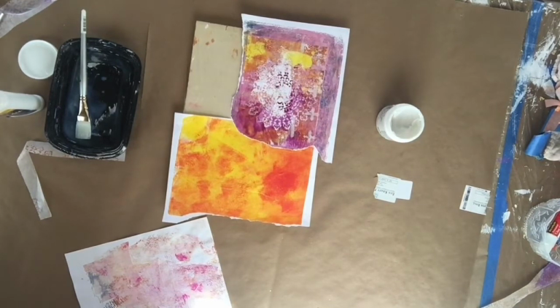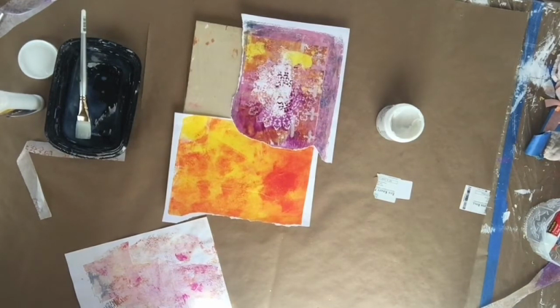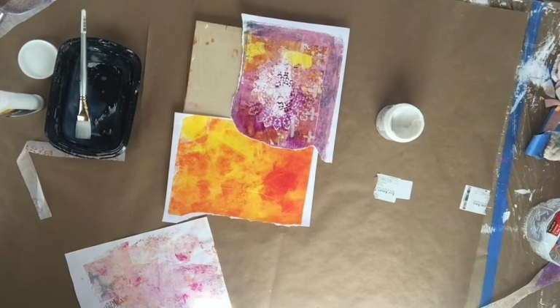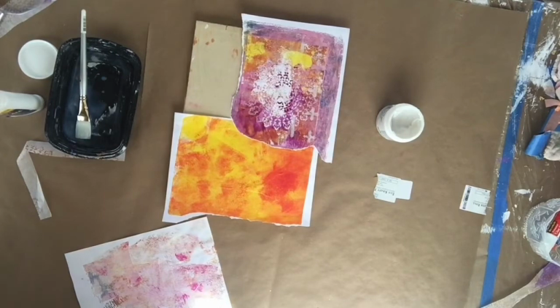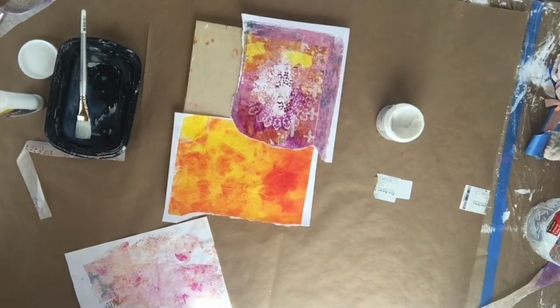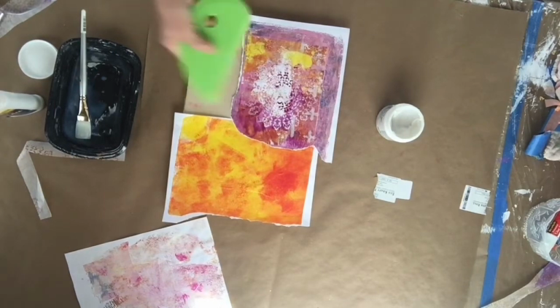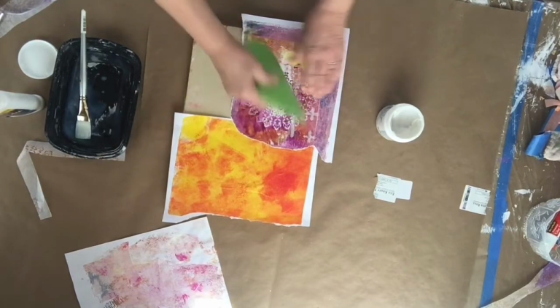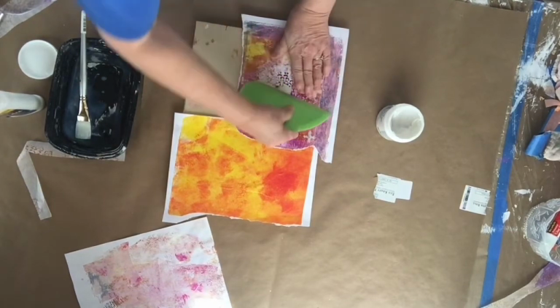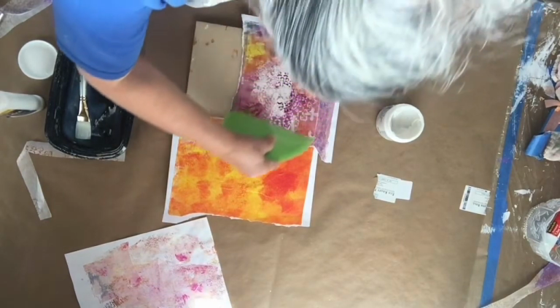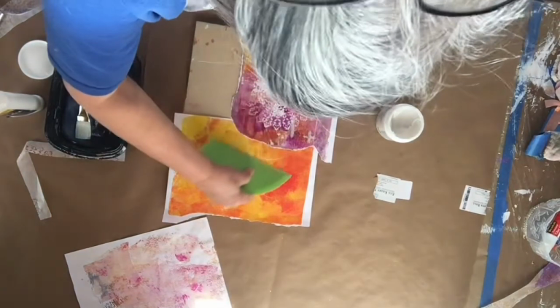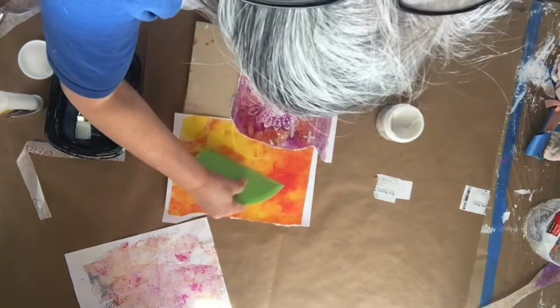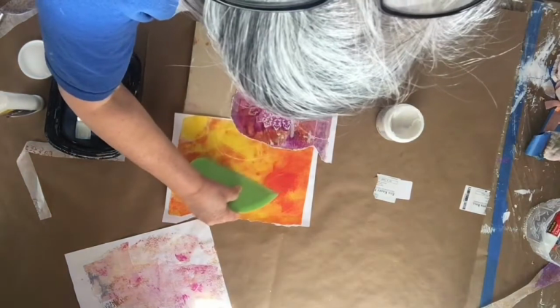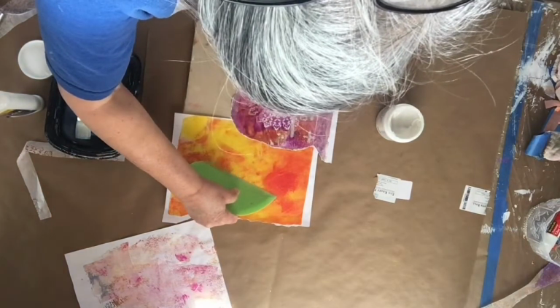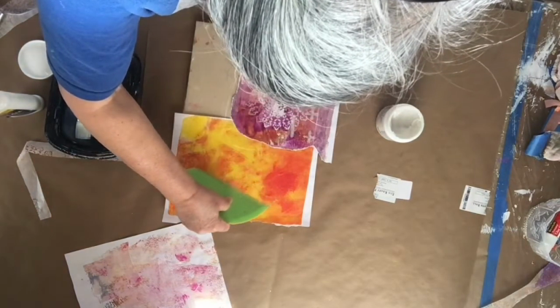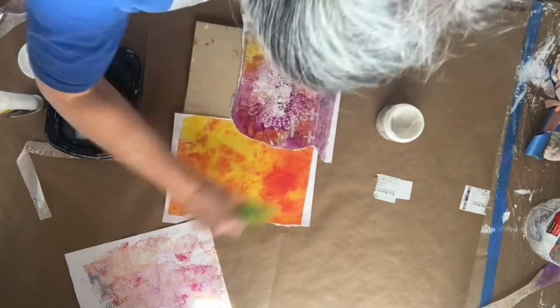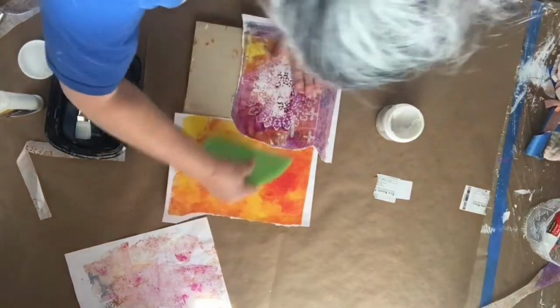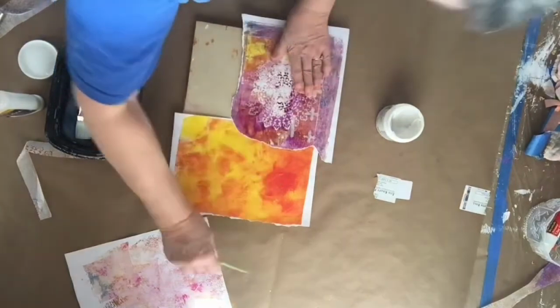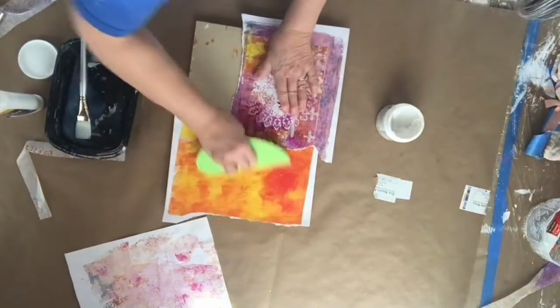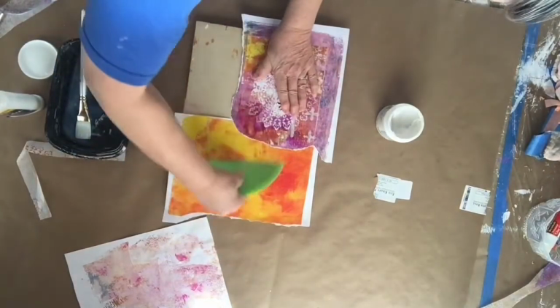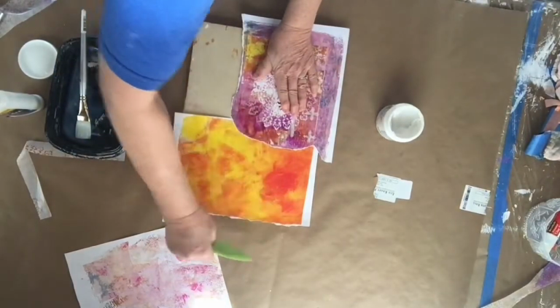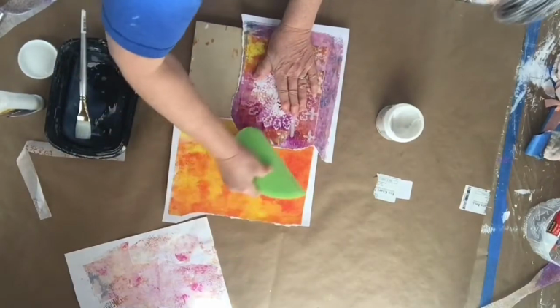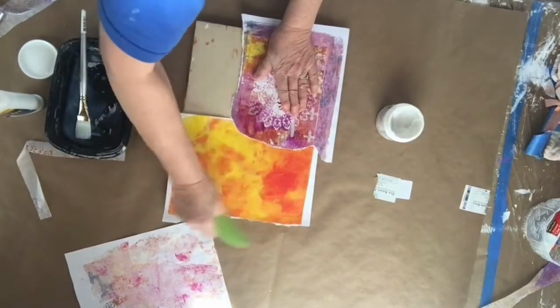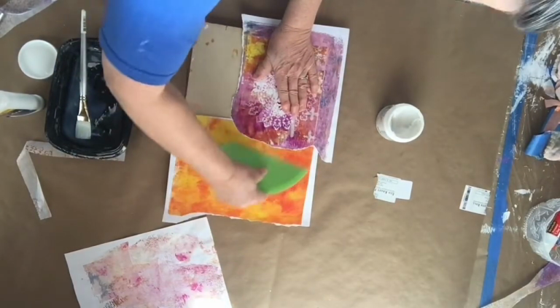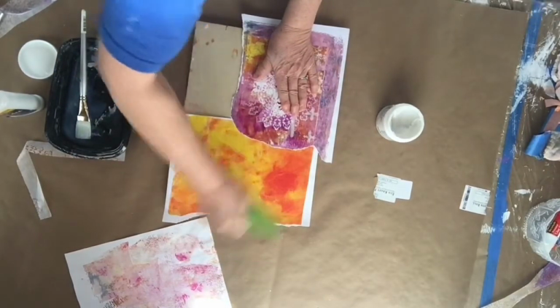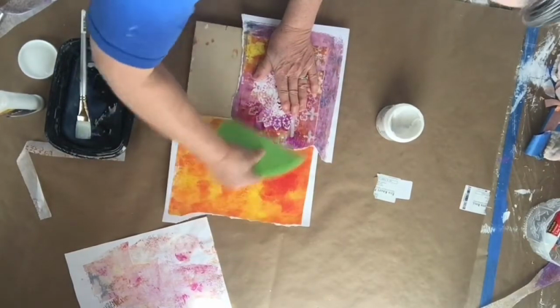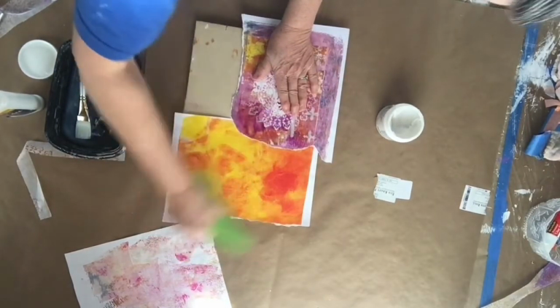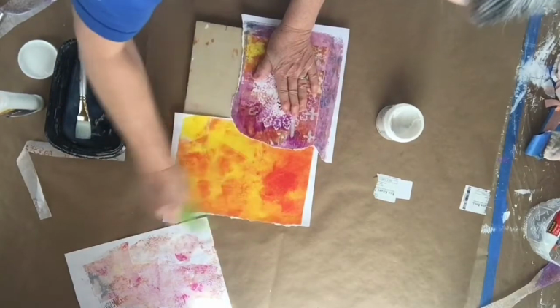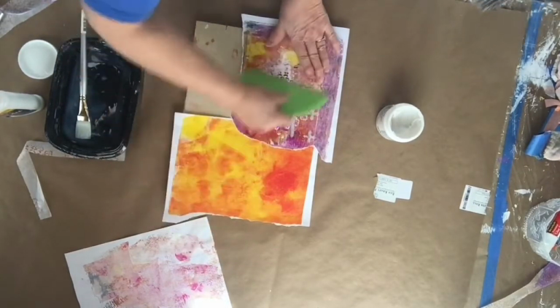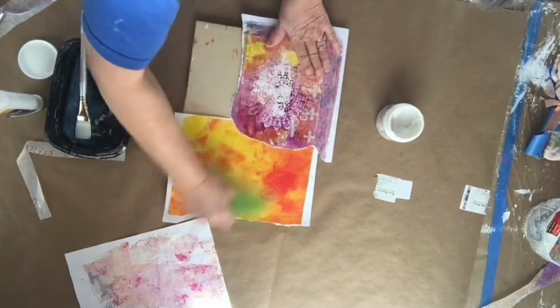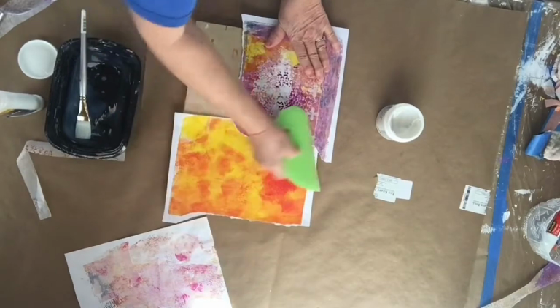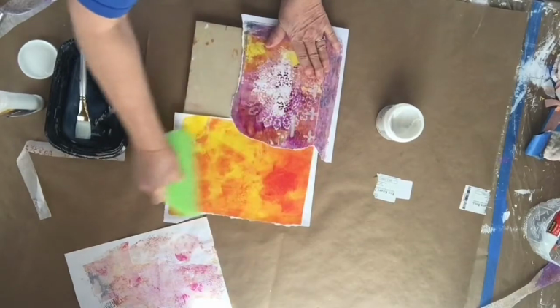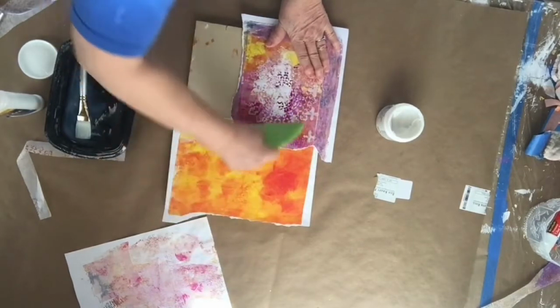I'm getting one of my silicone tools to sort of push that down — actually it's not a silicone brush, it's a silicone bowl scraper.